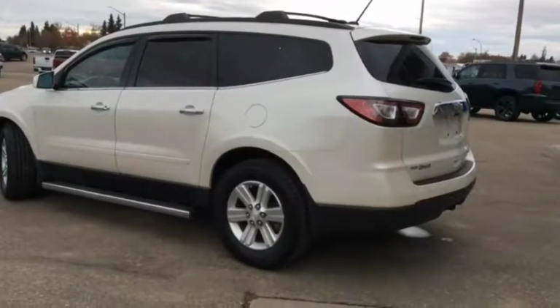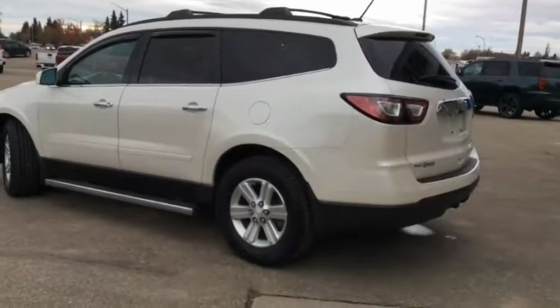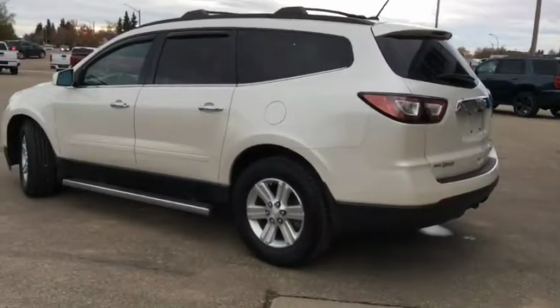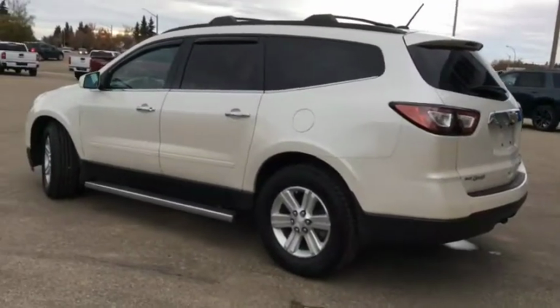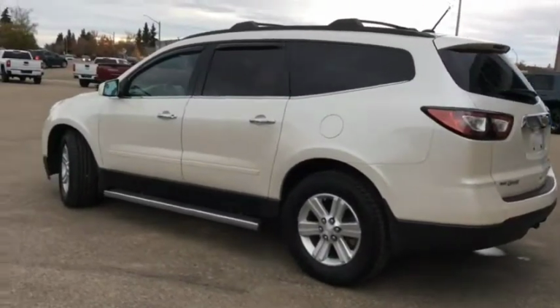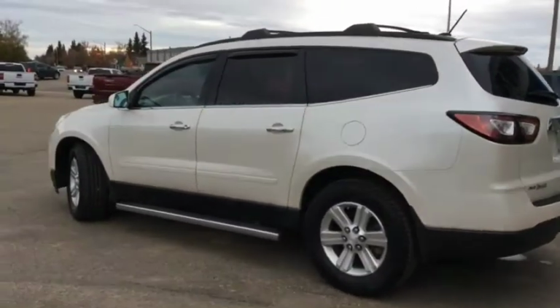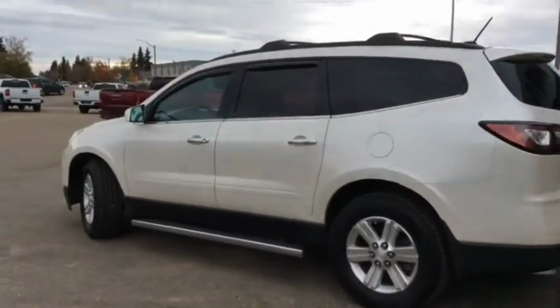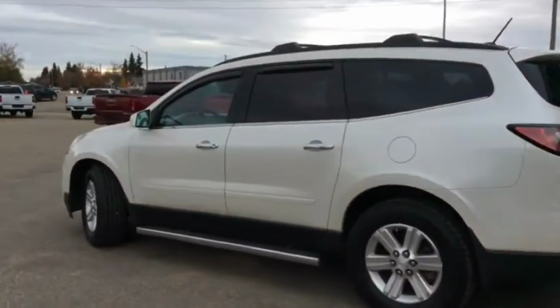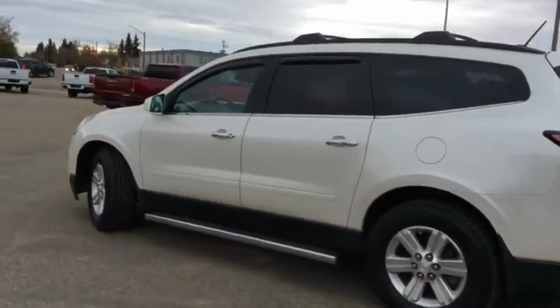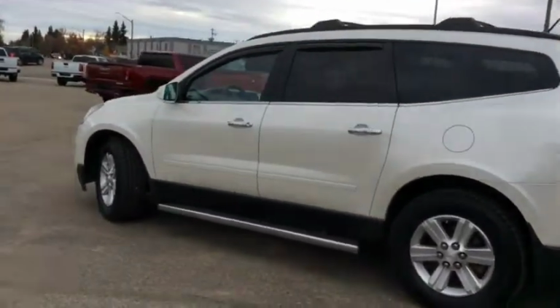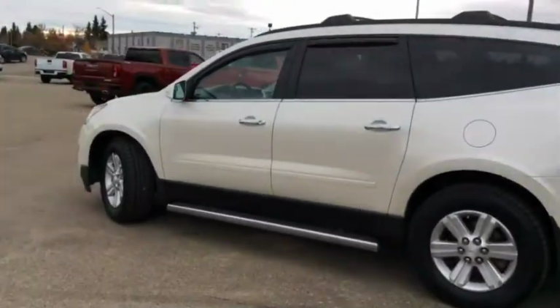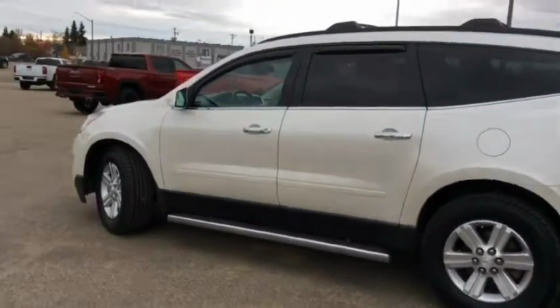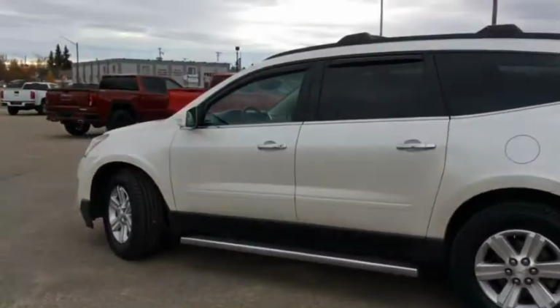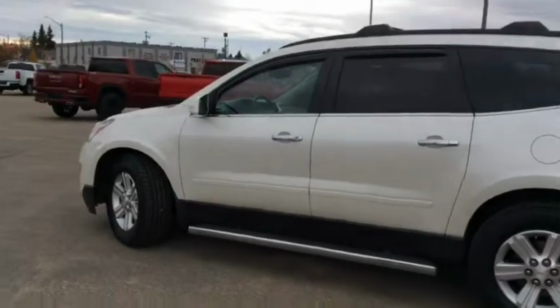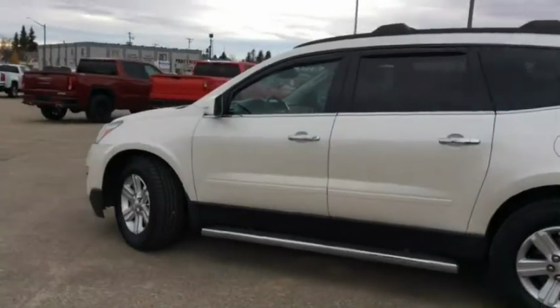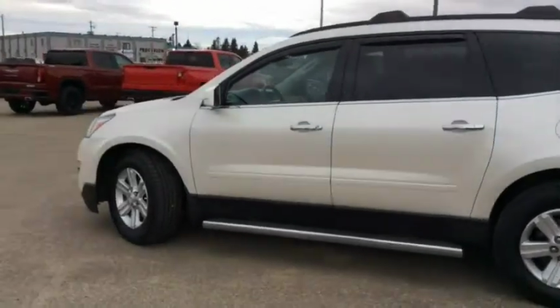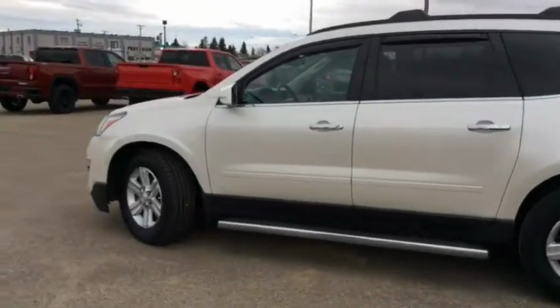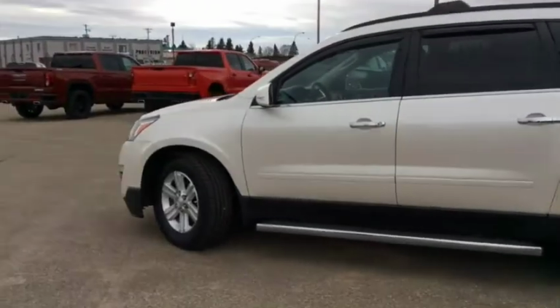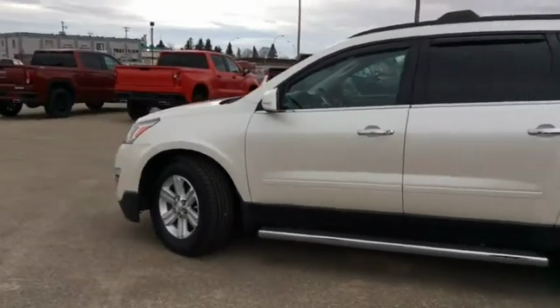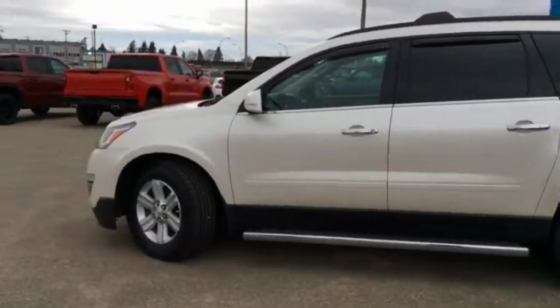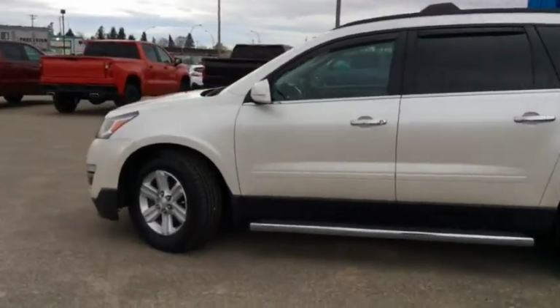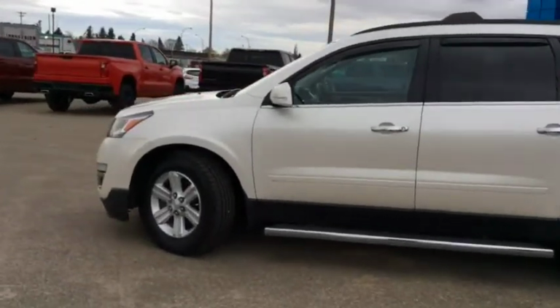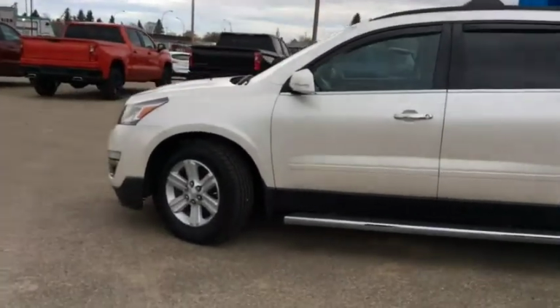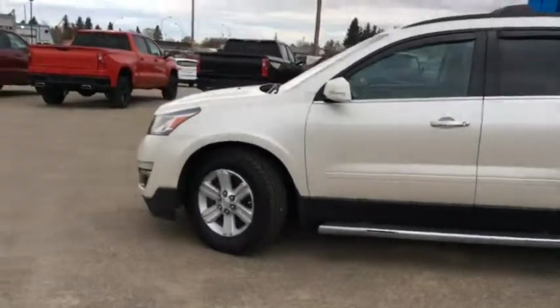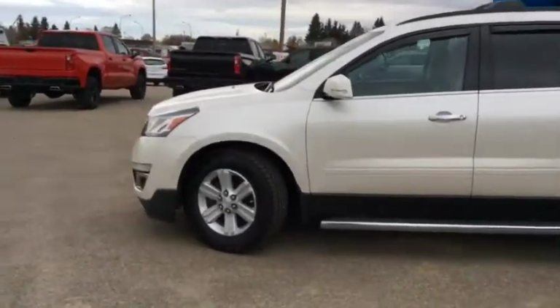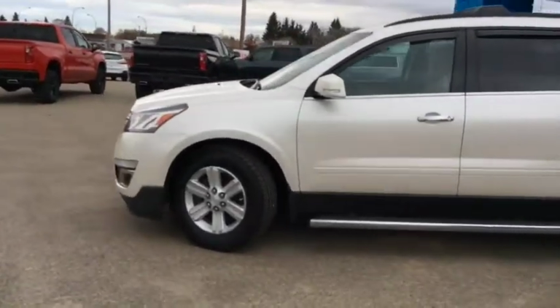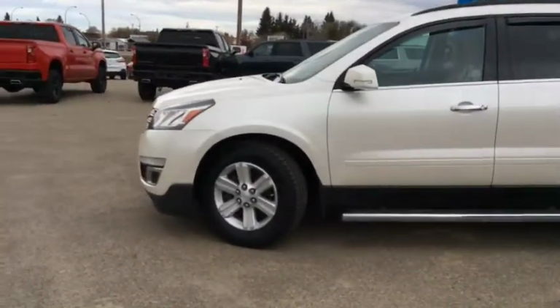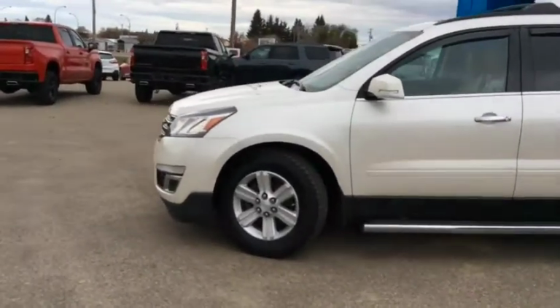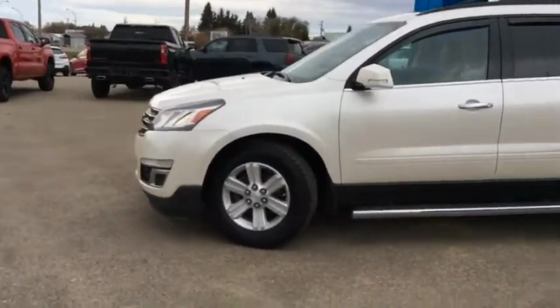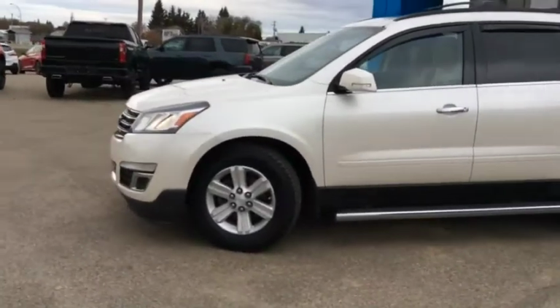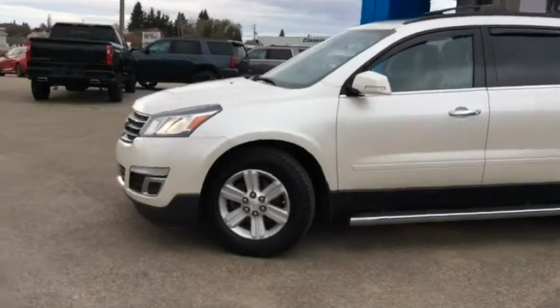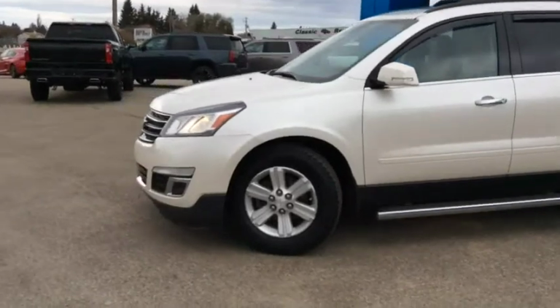Once again, this is stock number T1836, a certified pre-owned 2014 Chevy Traverse LT, seven-passenger SUV all-wheel drive.